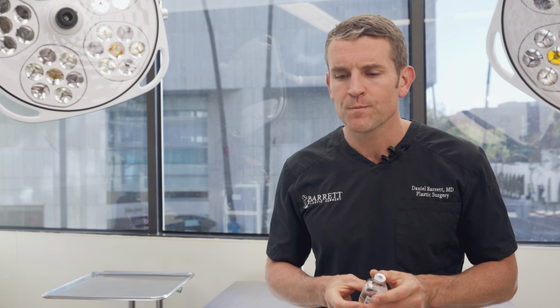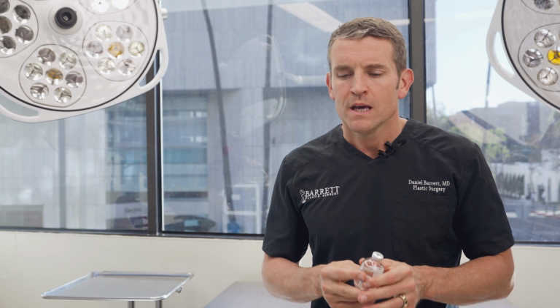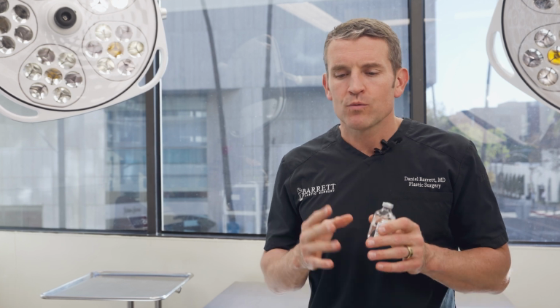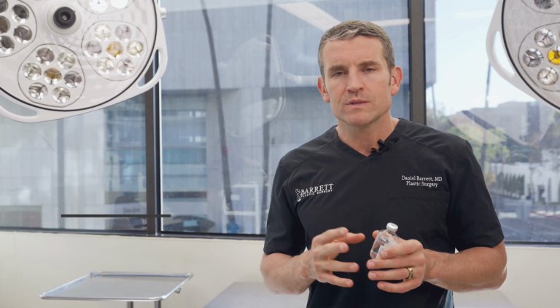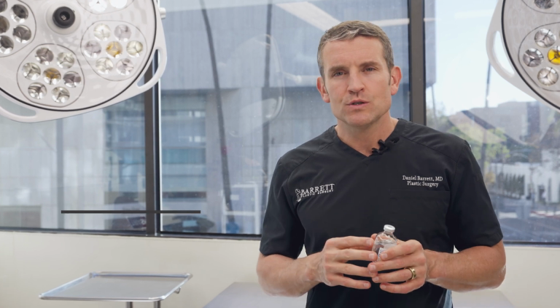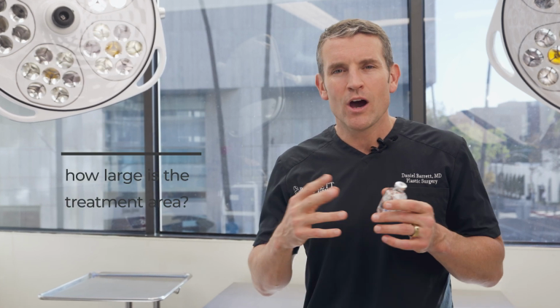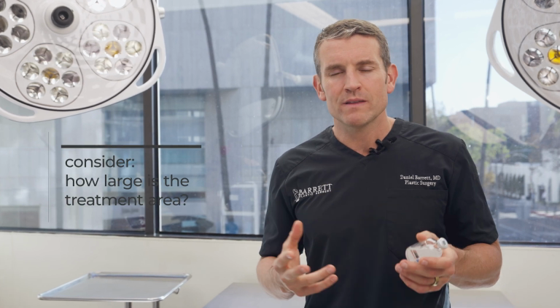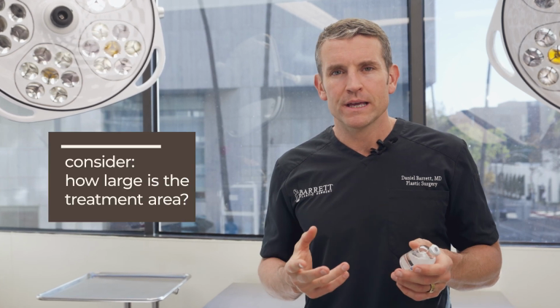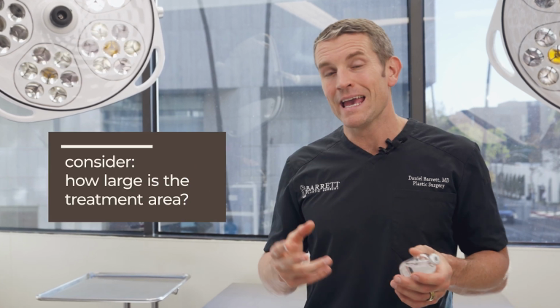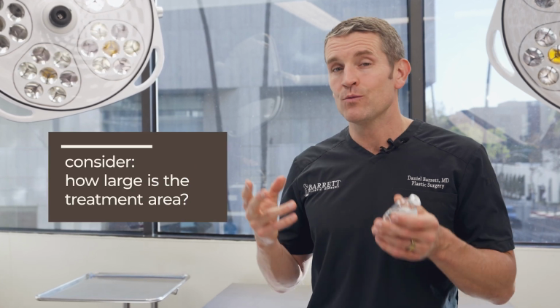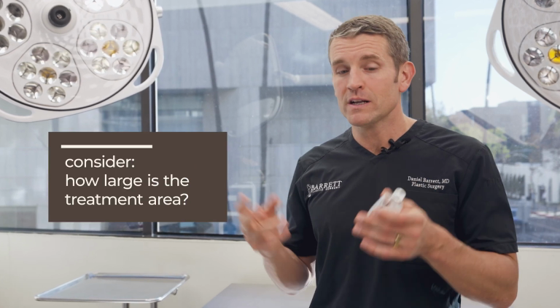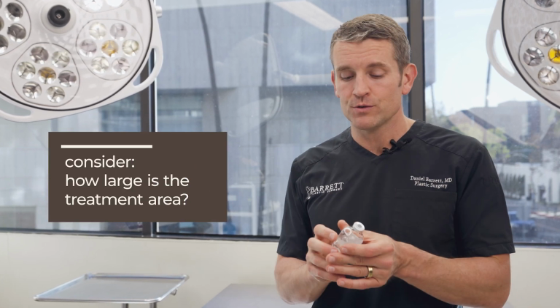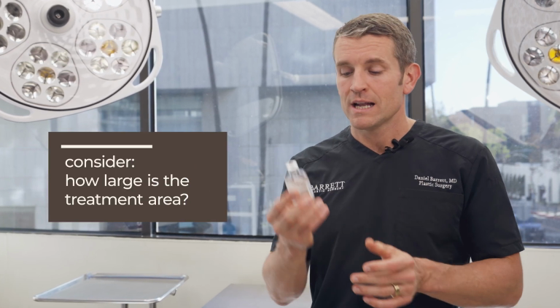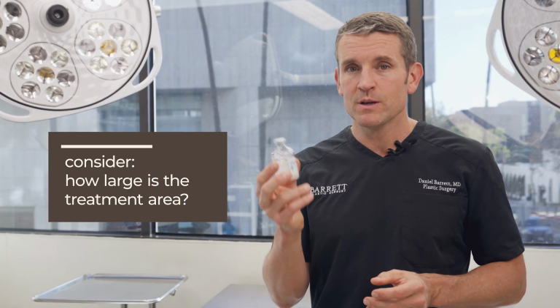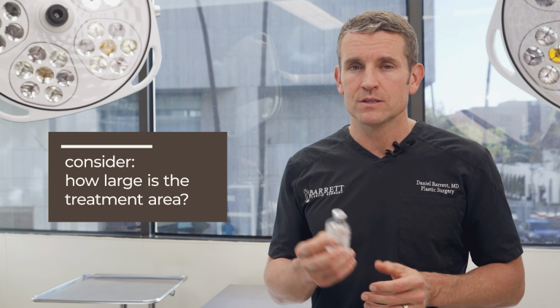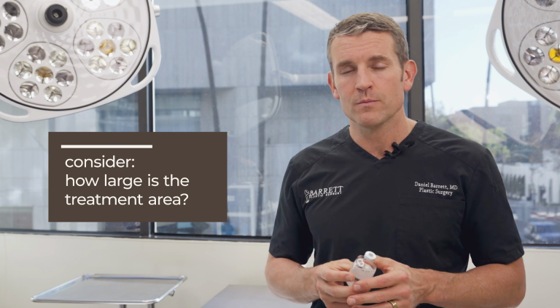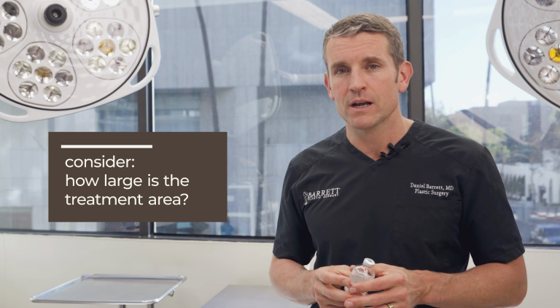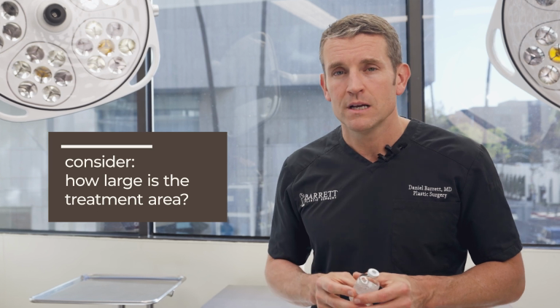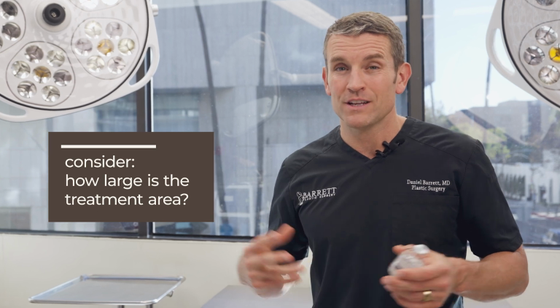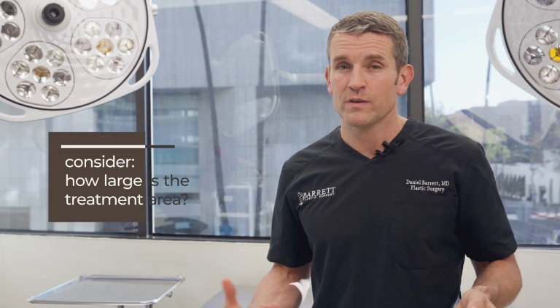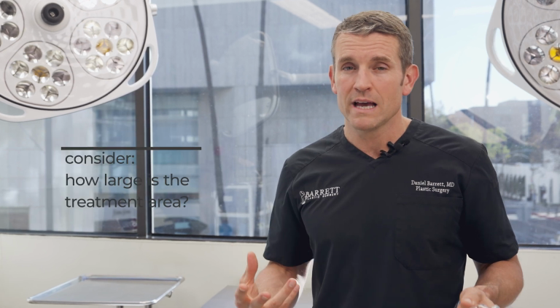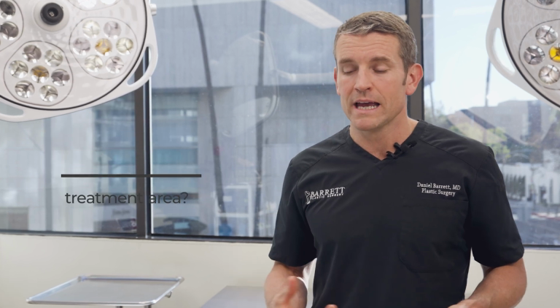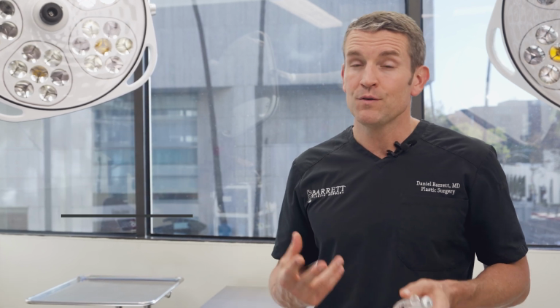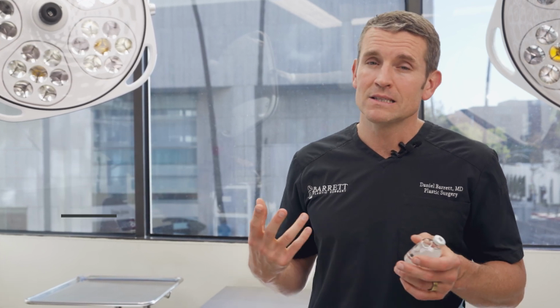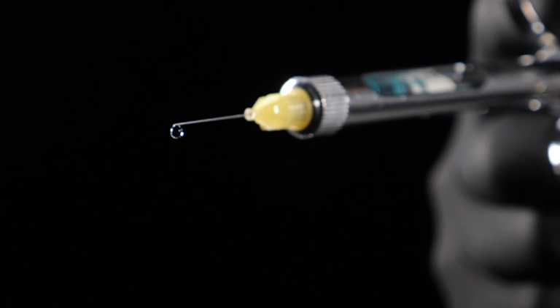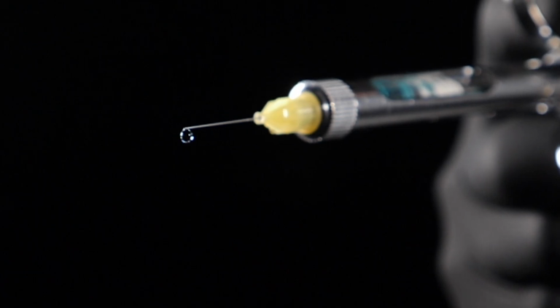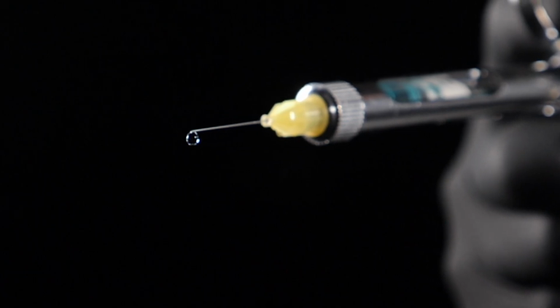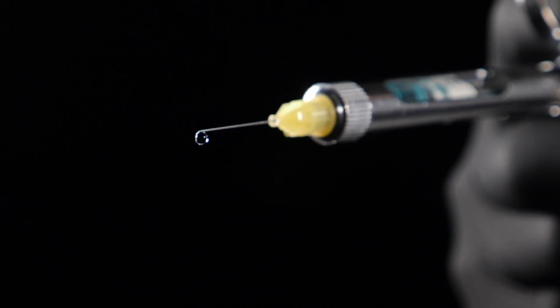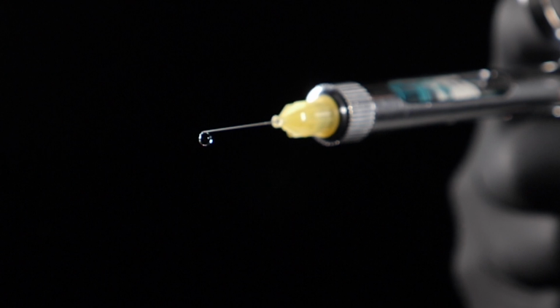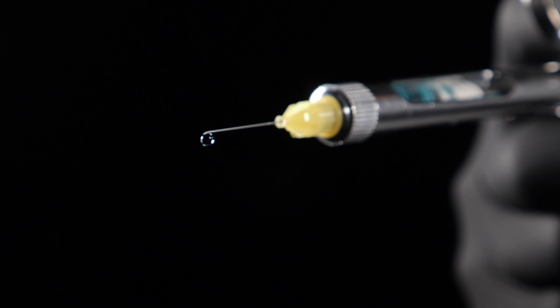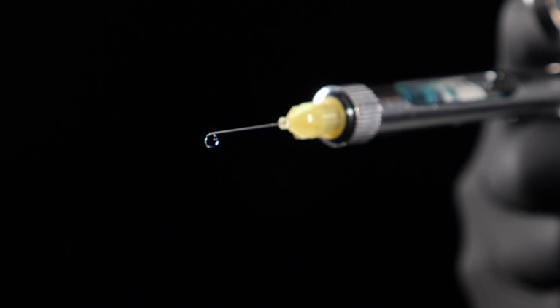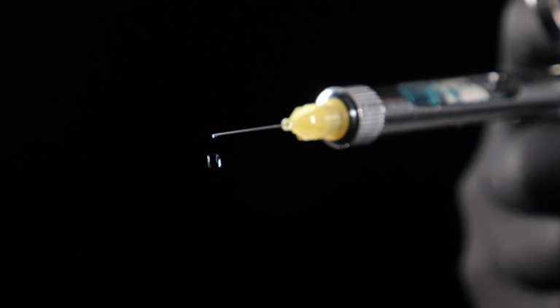It really comes down to how big the area is and can we effectively use numbing medicine to numb up the area so that you don't feel what's happening. And if you can't stand needles at all, local might not be a great option.